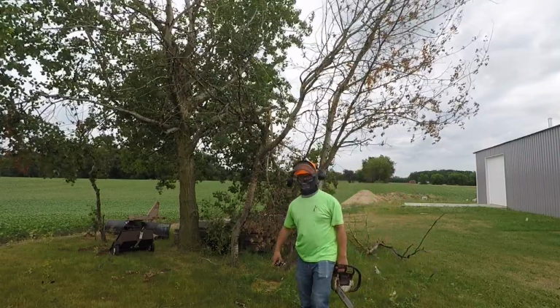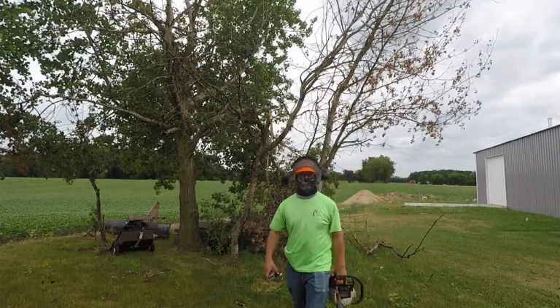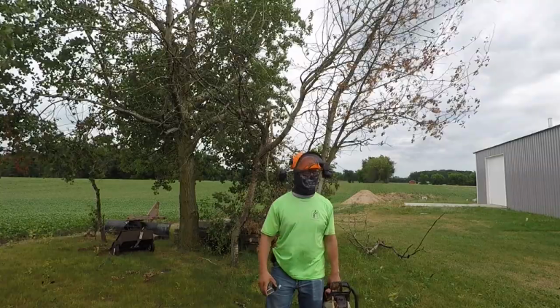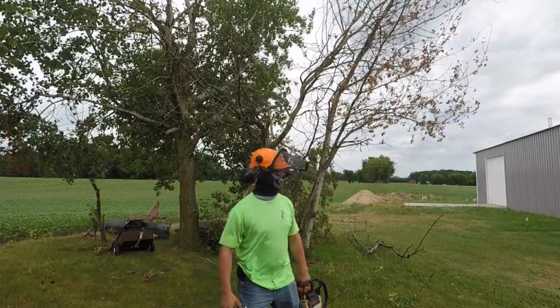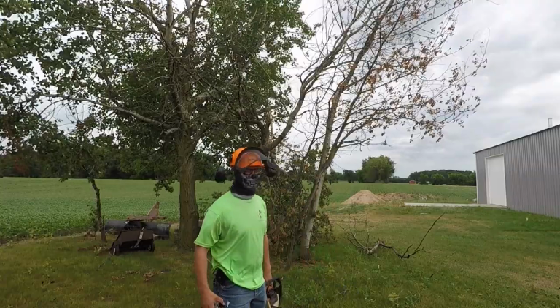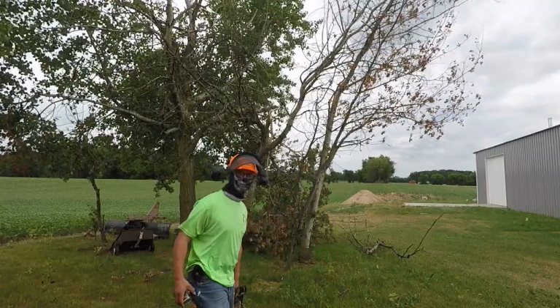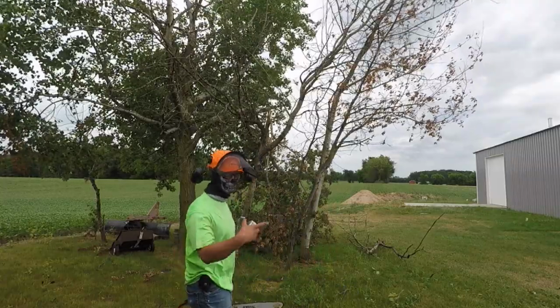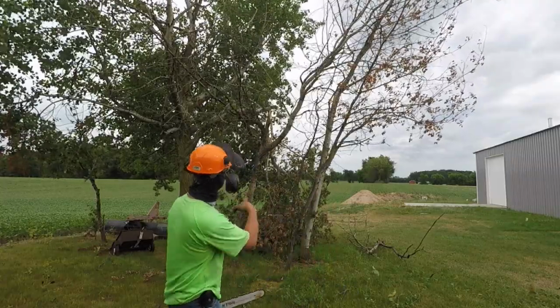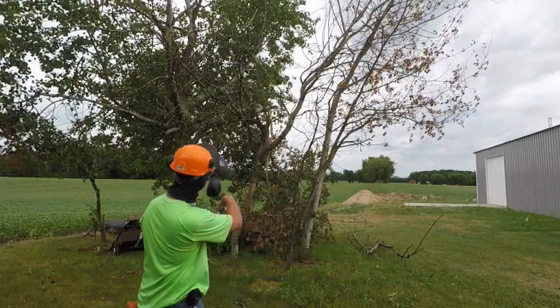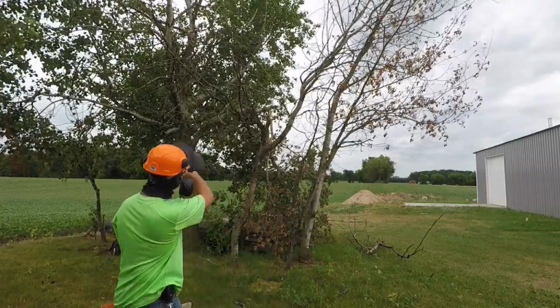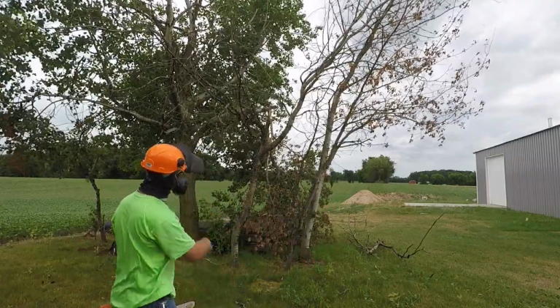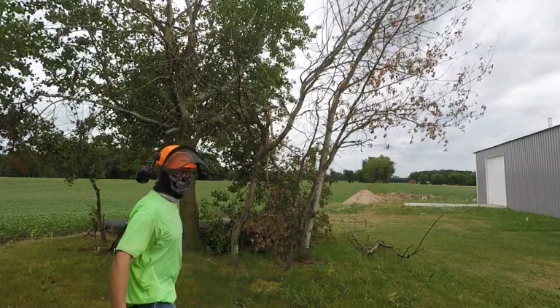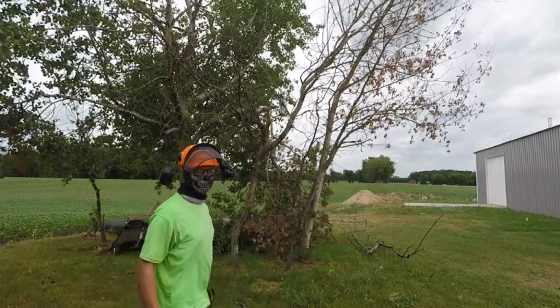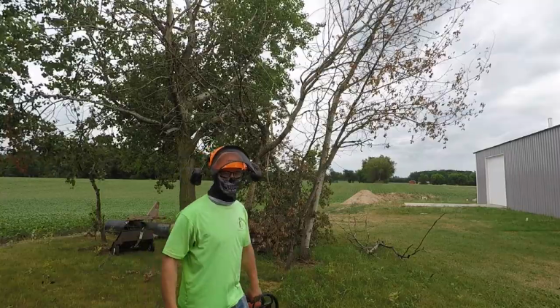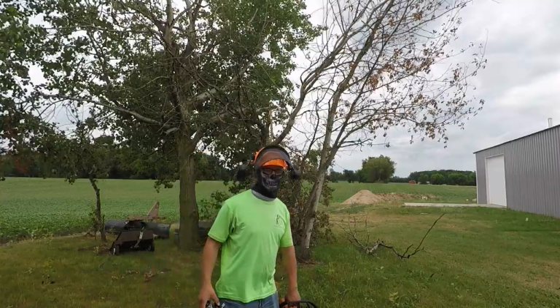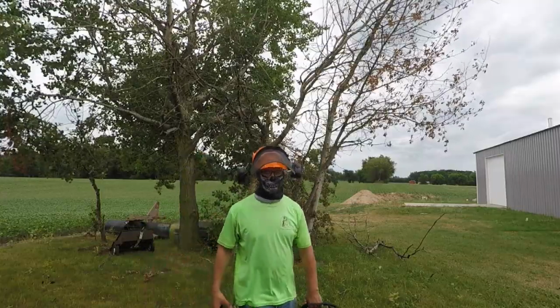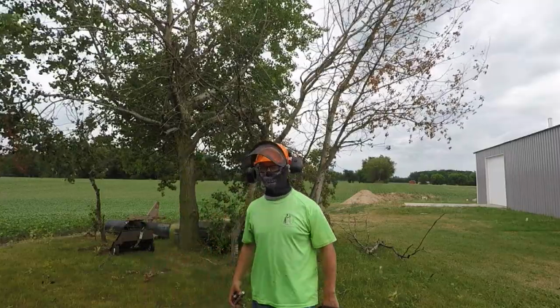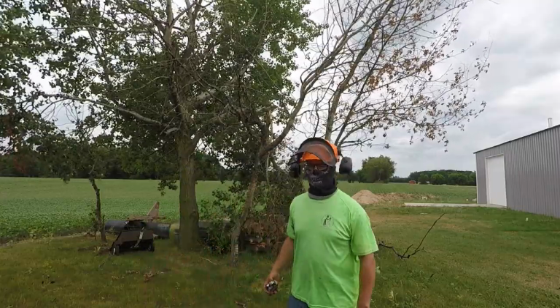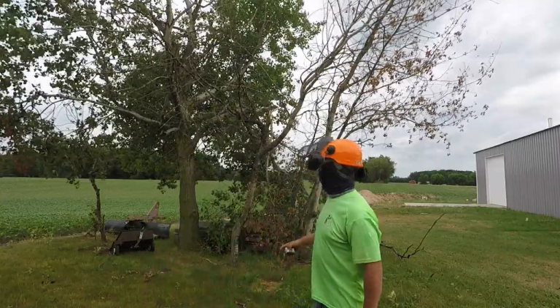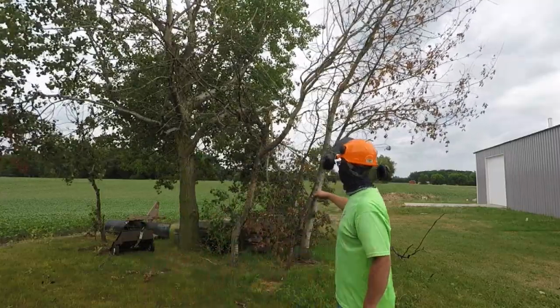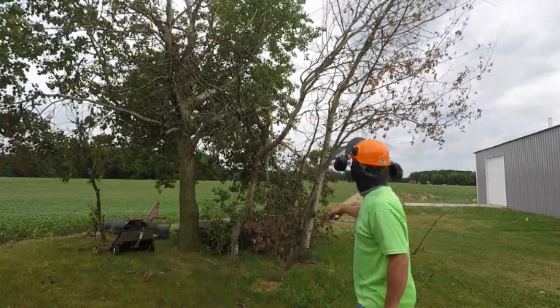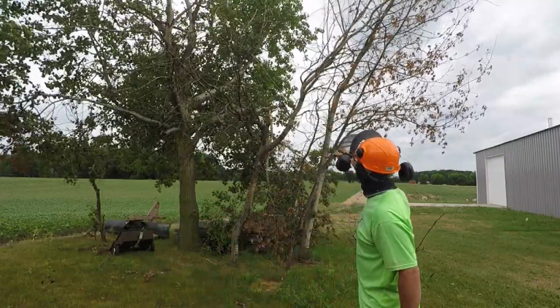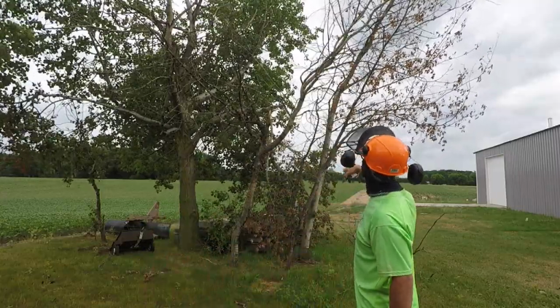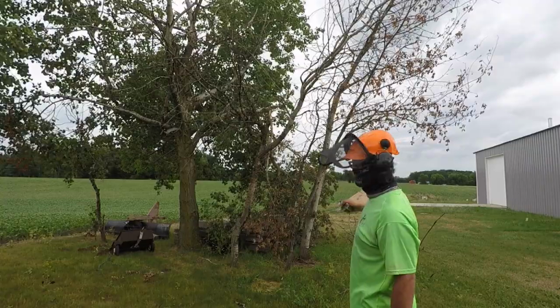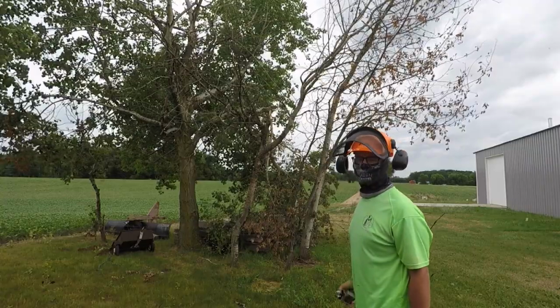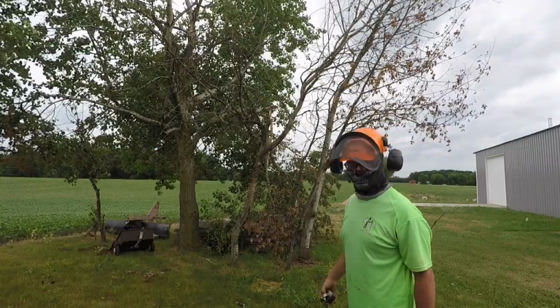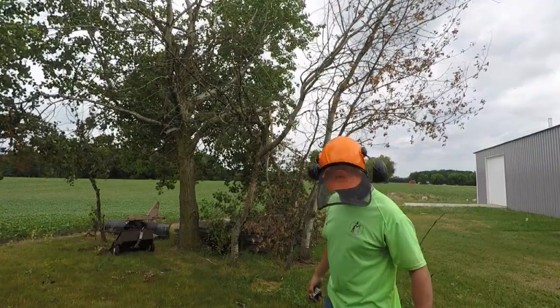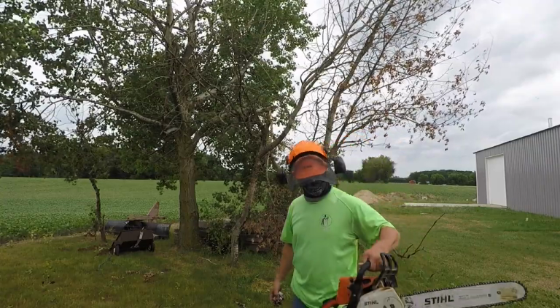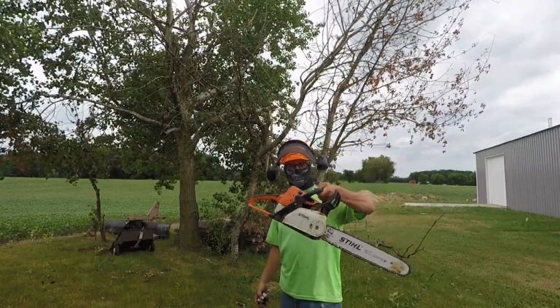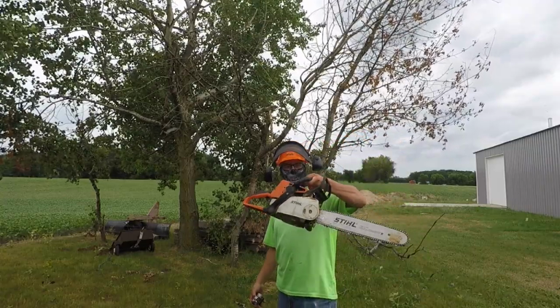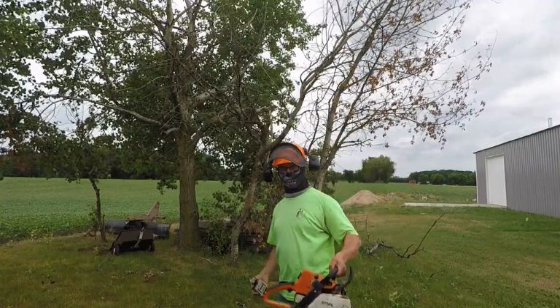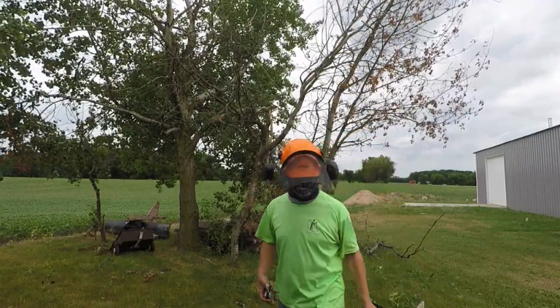Welcome to the video. As you can see behind me, I got a branch that came down in a wind storm the other day, and I also have two dead trees here that need taken out. So I got myself a chainsaw.